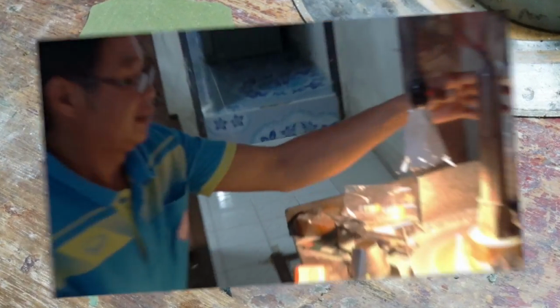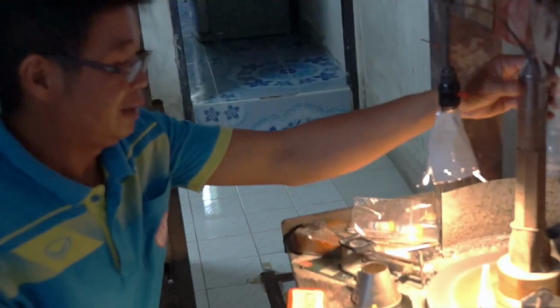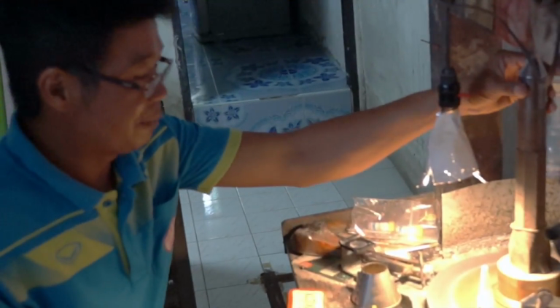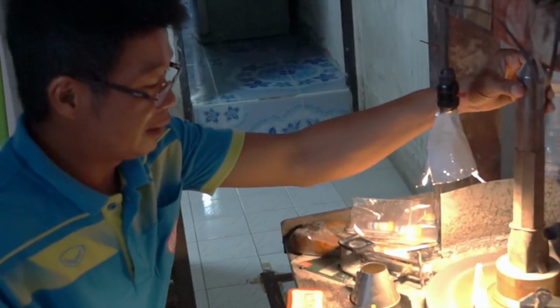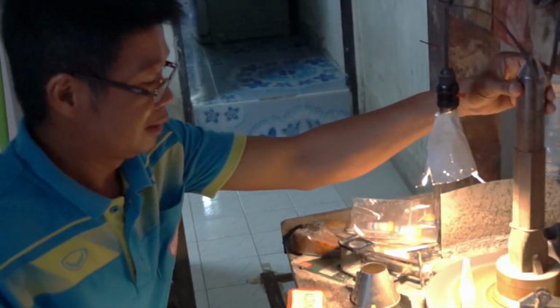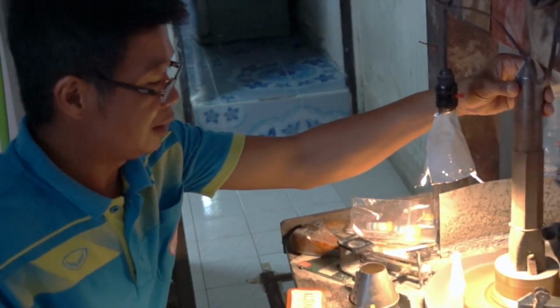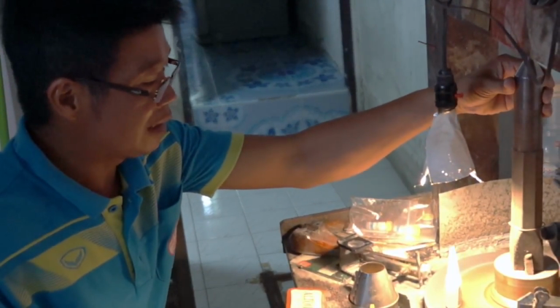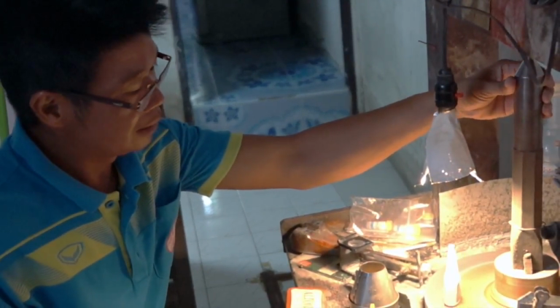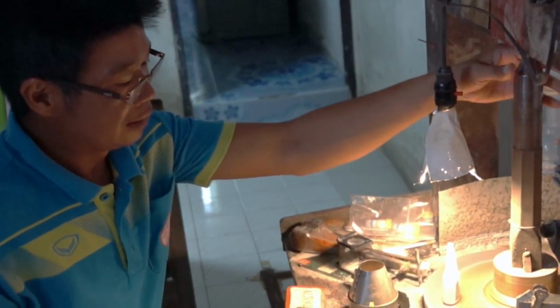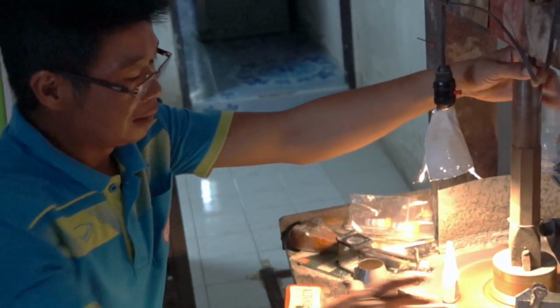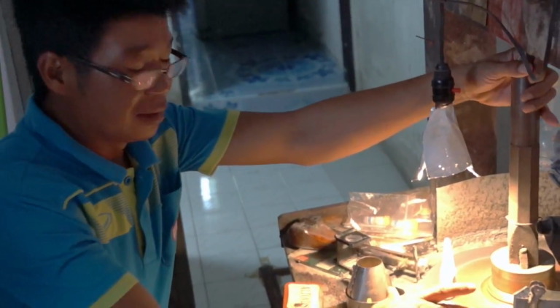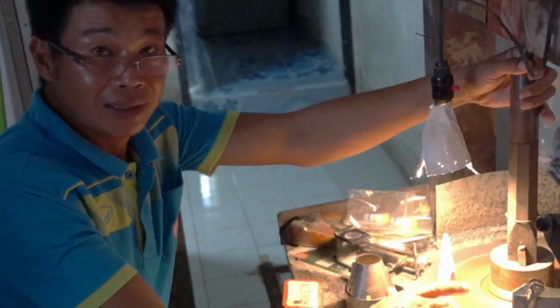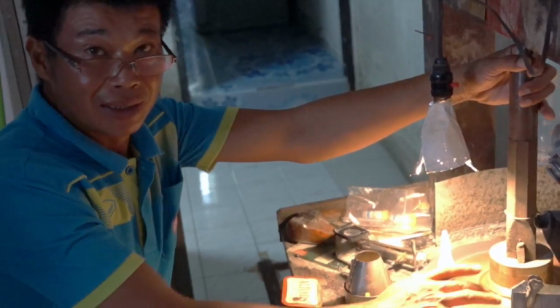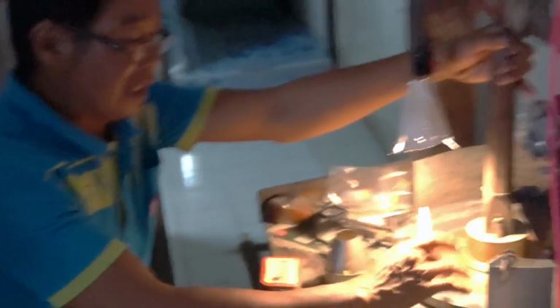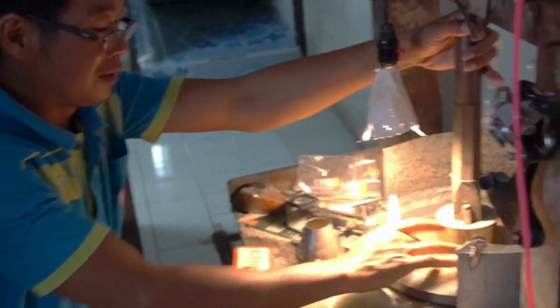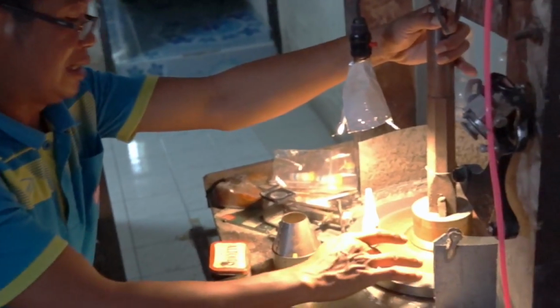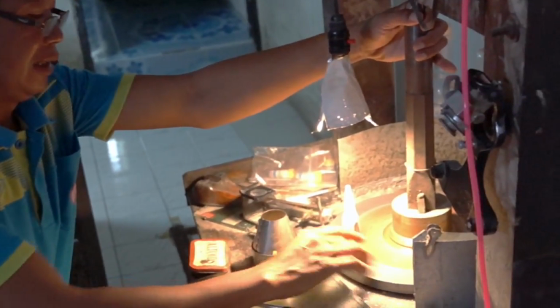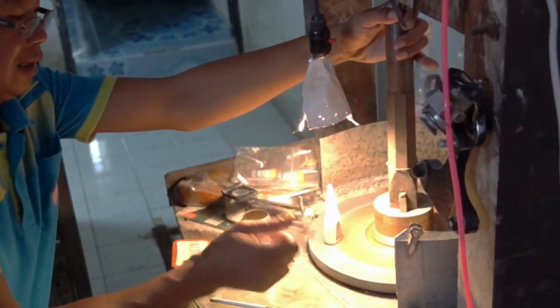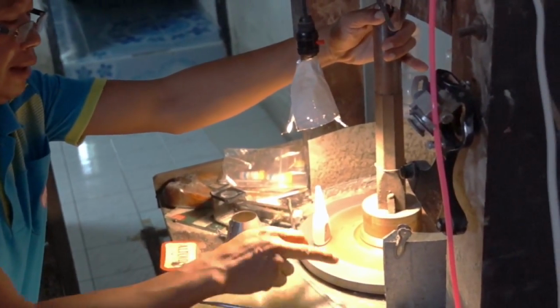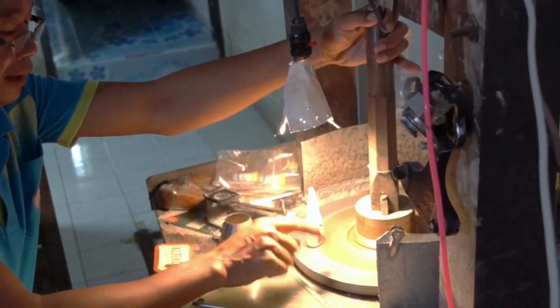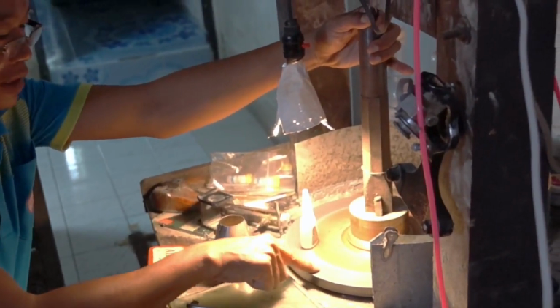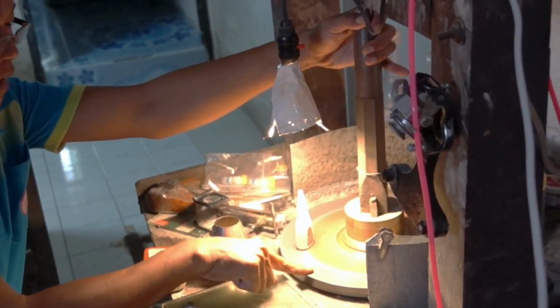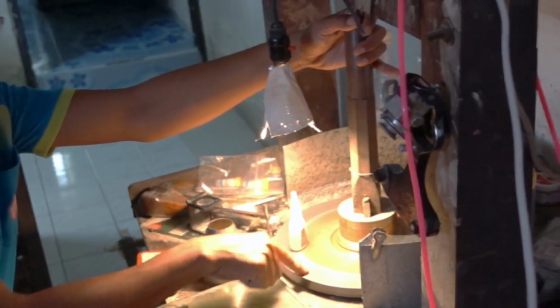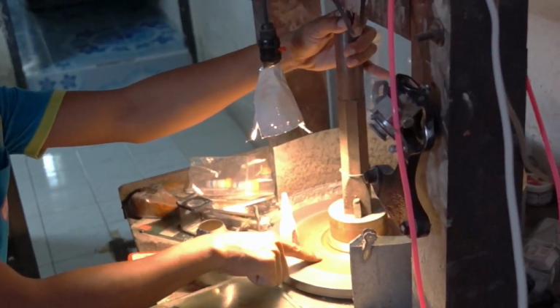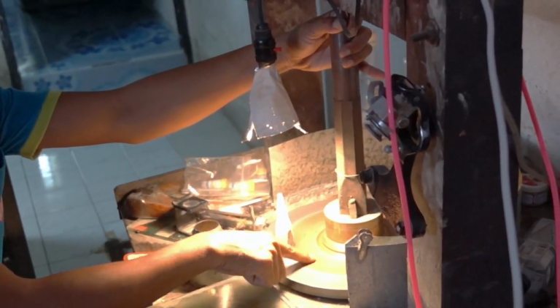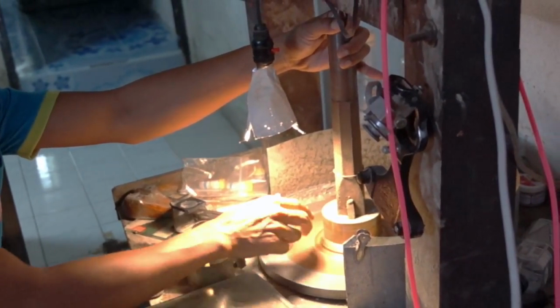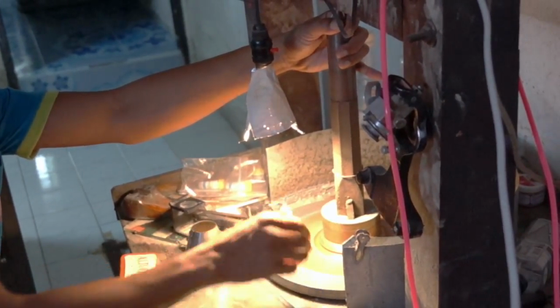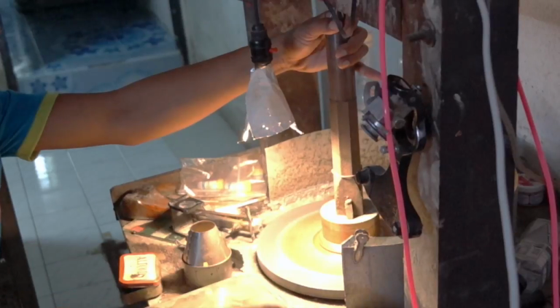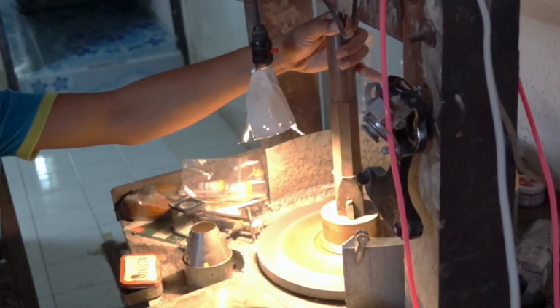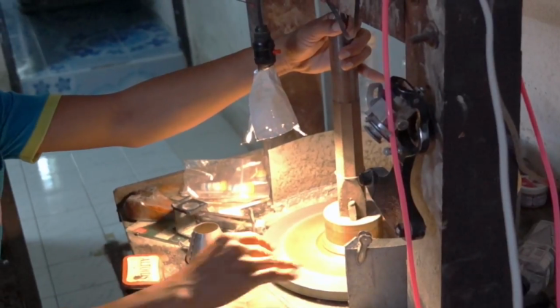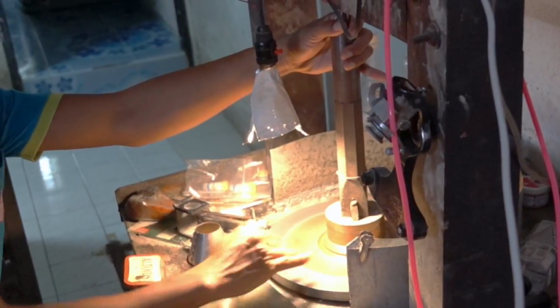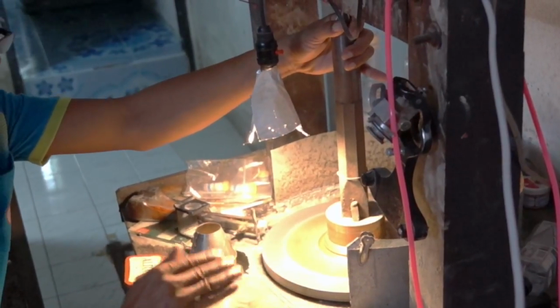This is the cutting wheel. It has two parts to it. The outer part is made of metal and it's for cutting, and the inner part is made of copper and it's for the final polish.